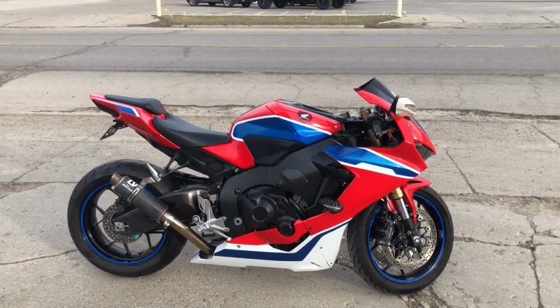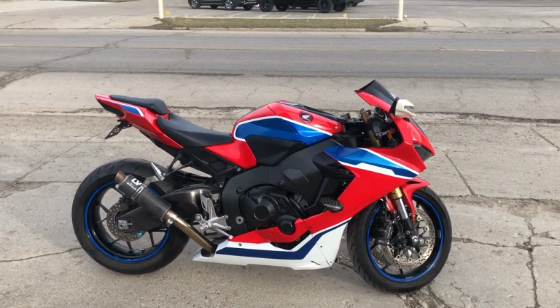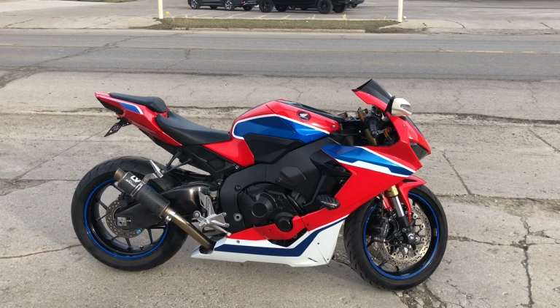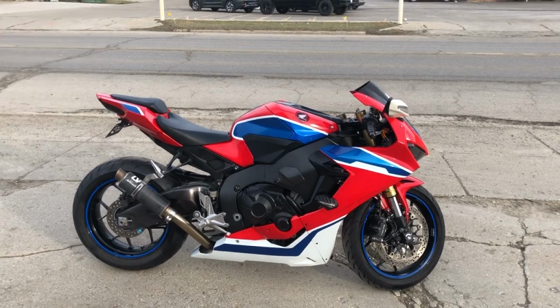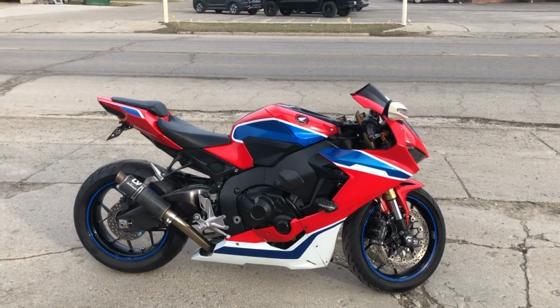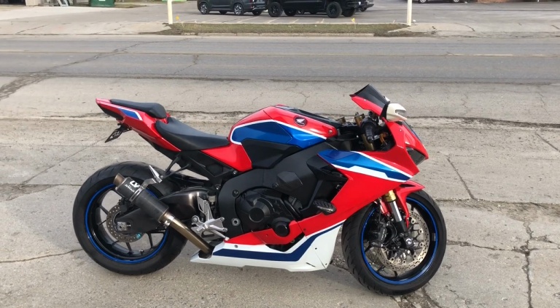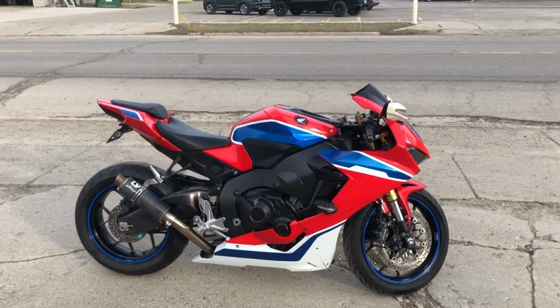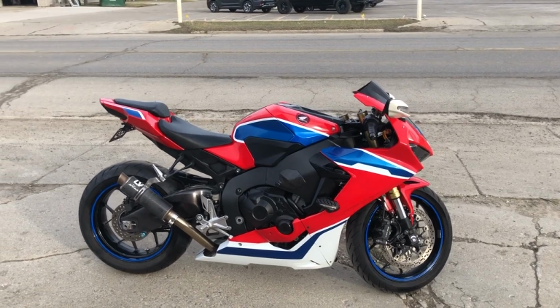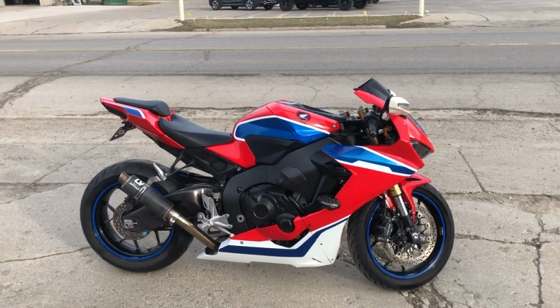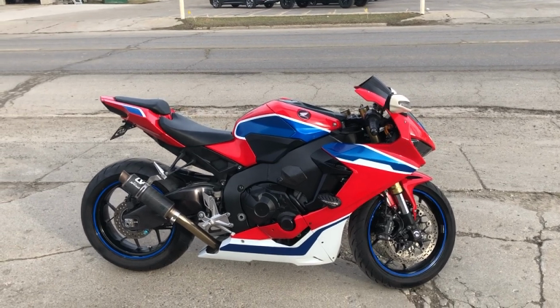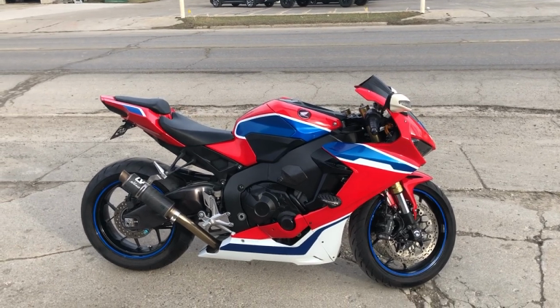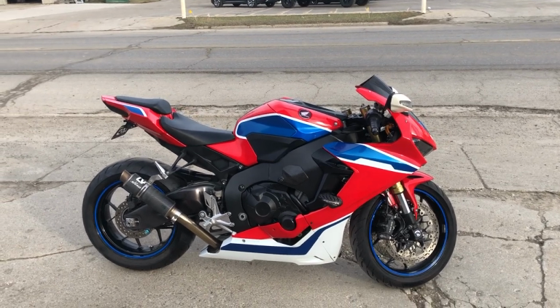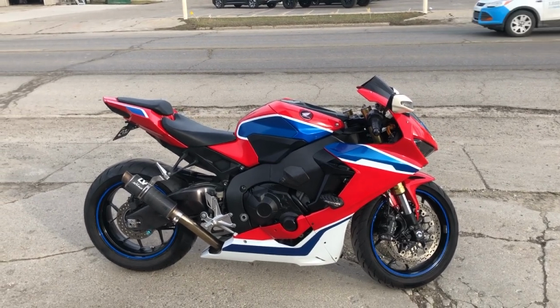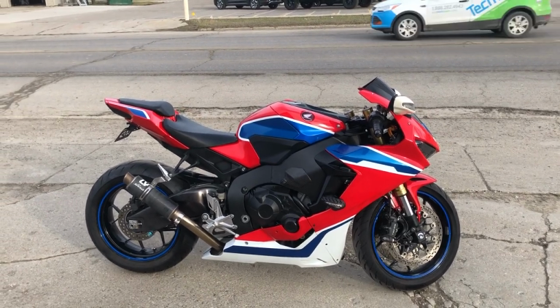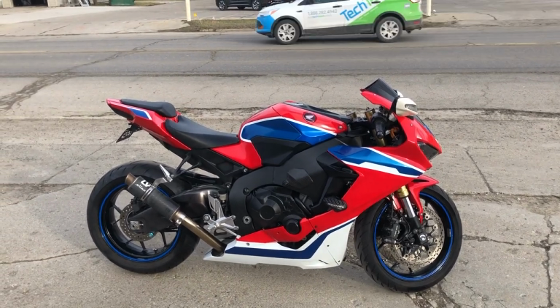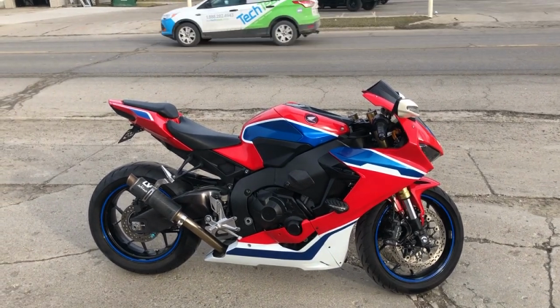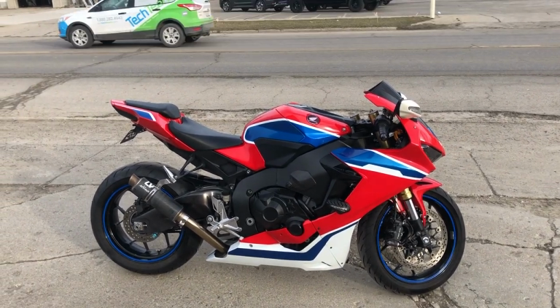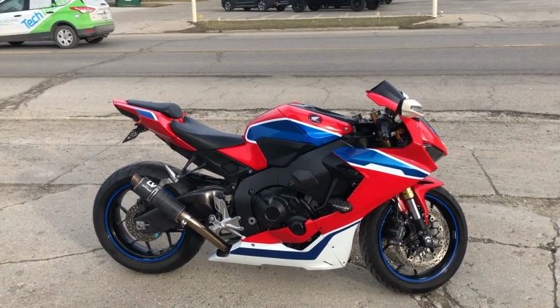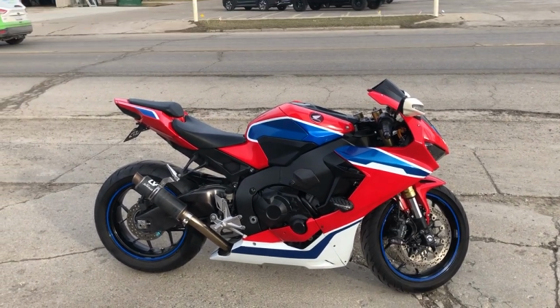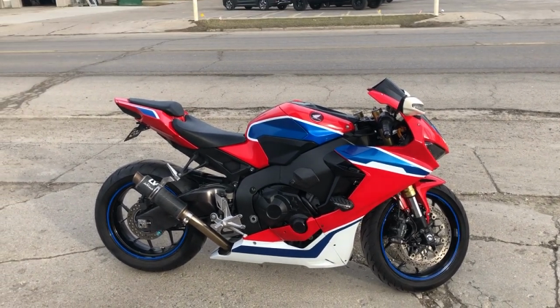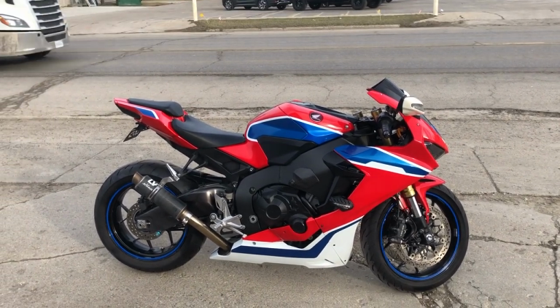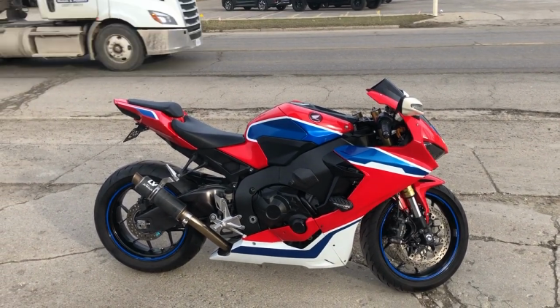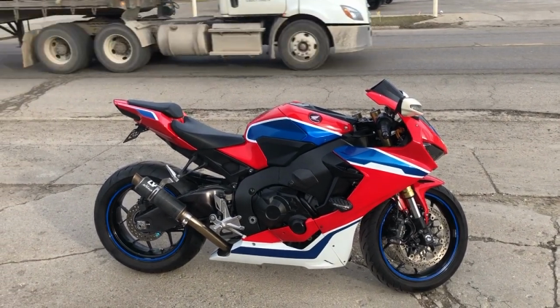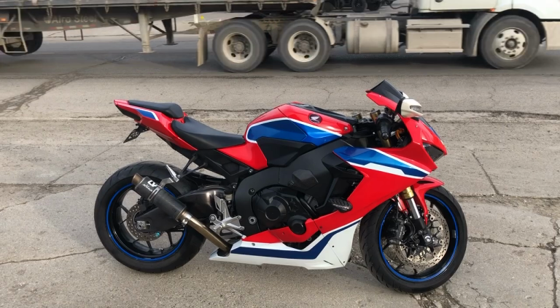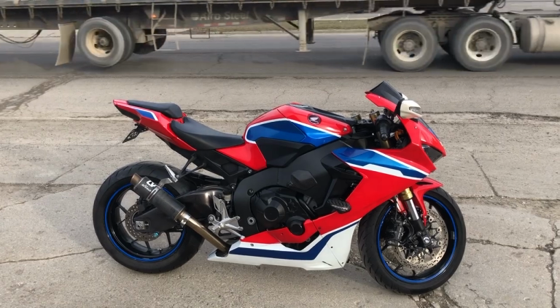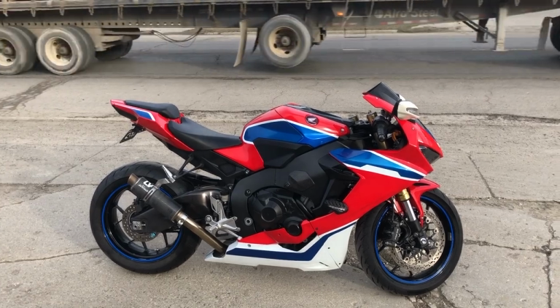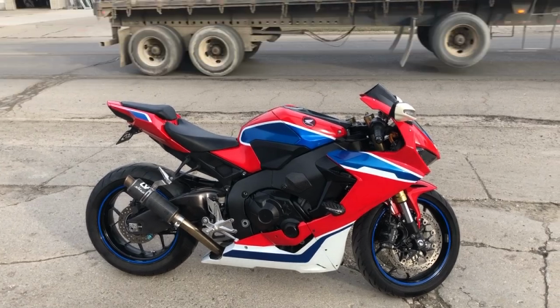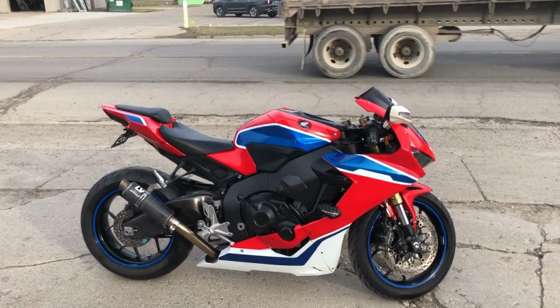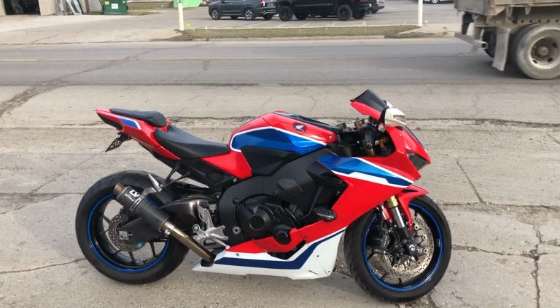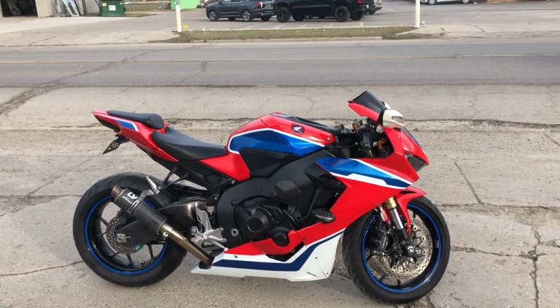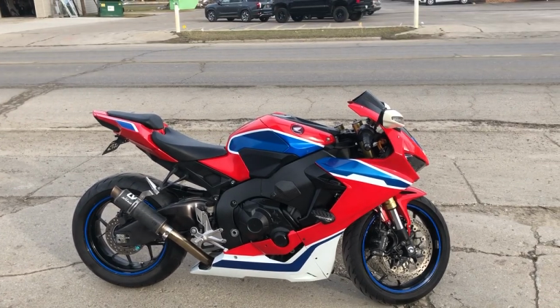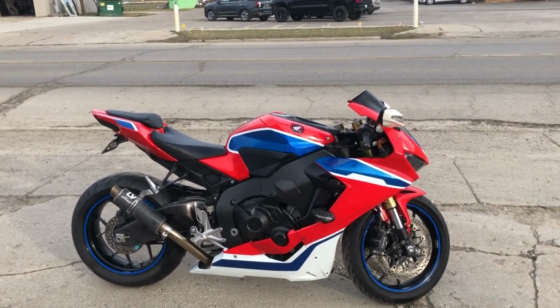Buy with confidence at ApprovalPowerSports.com or give us a call at 810-648-9500.